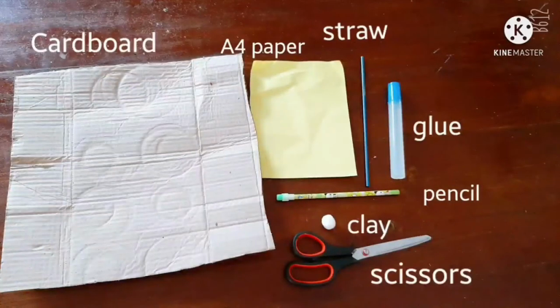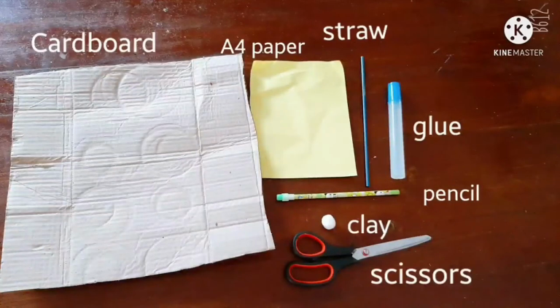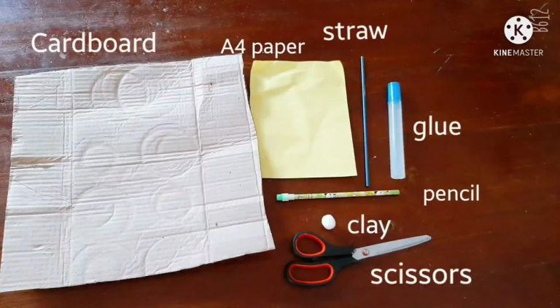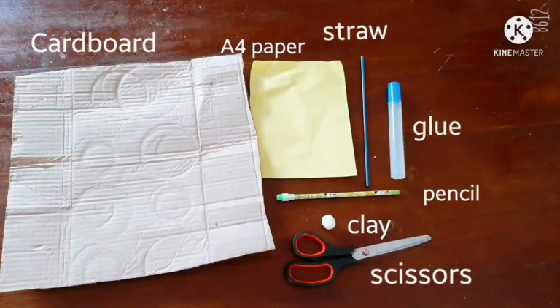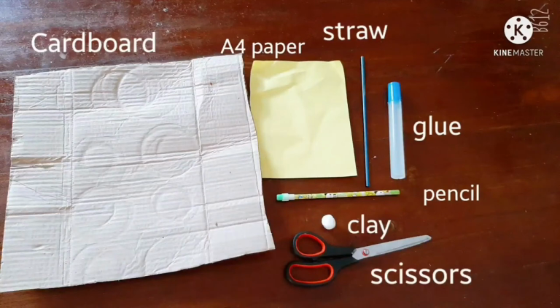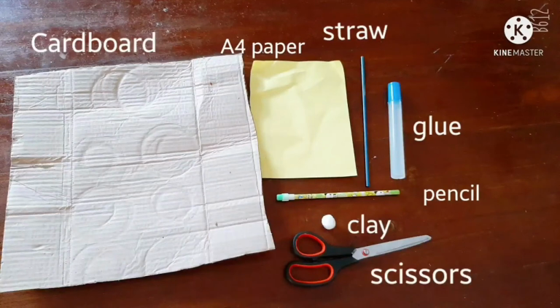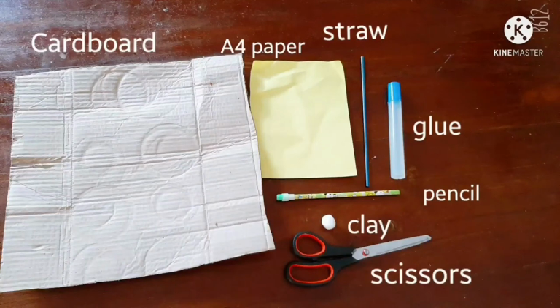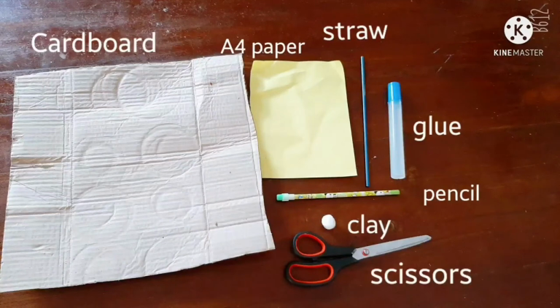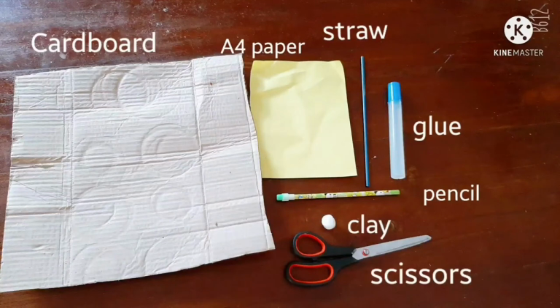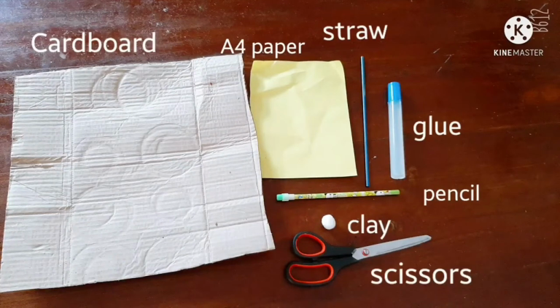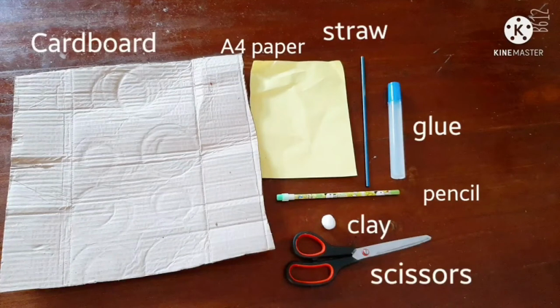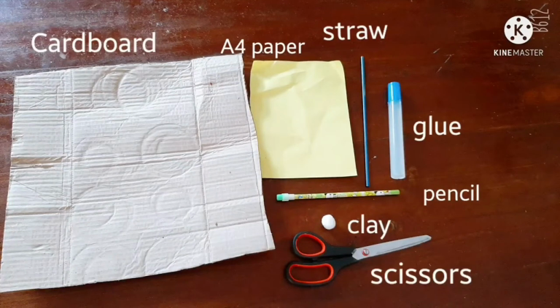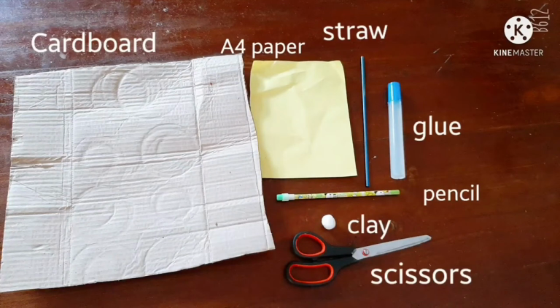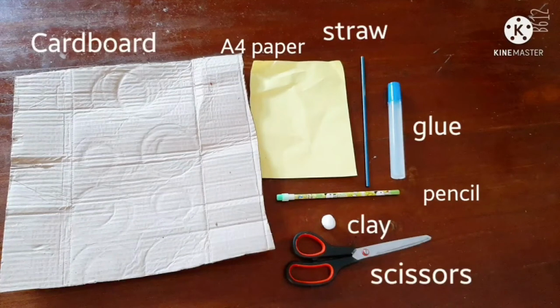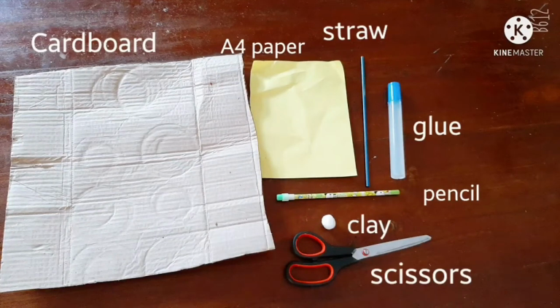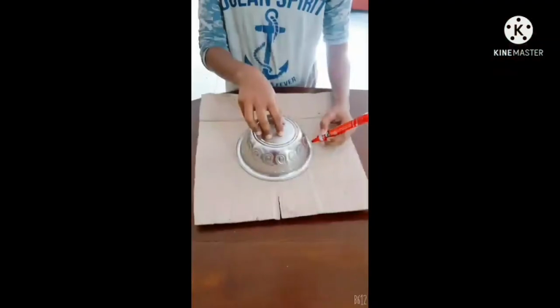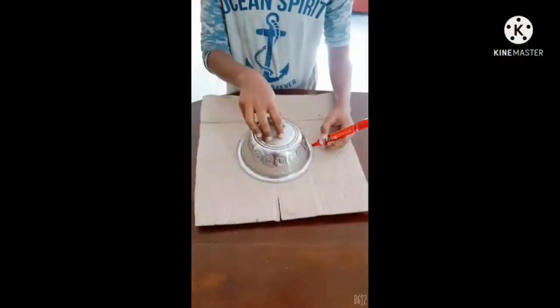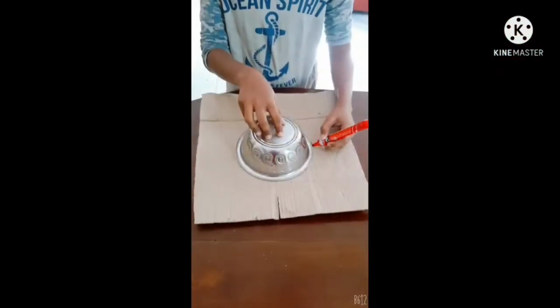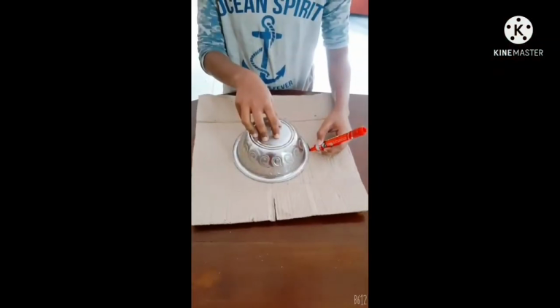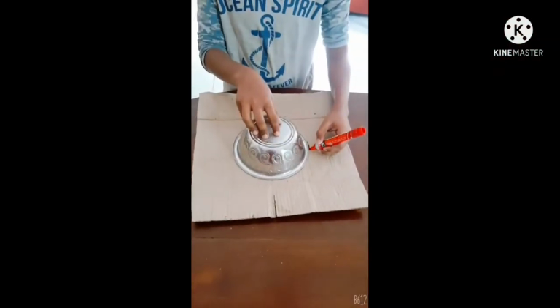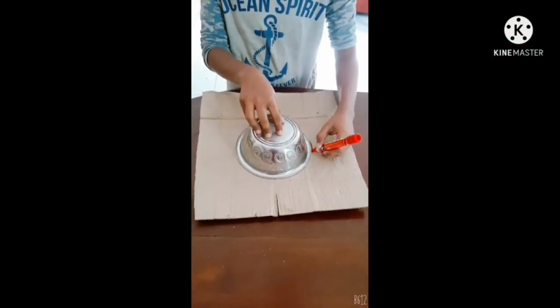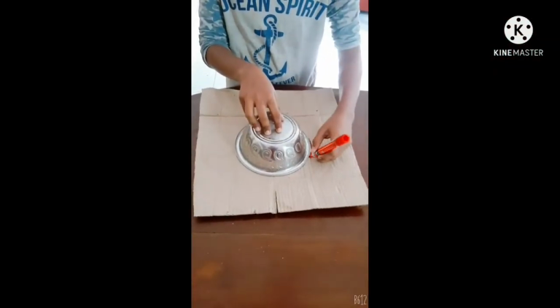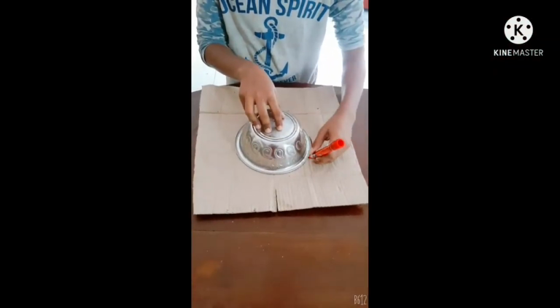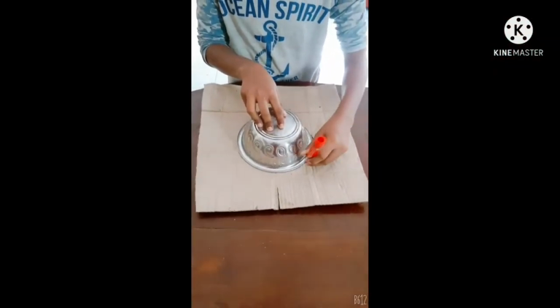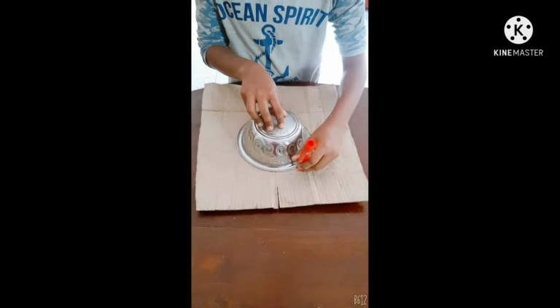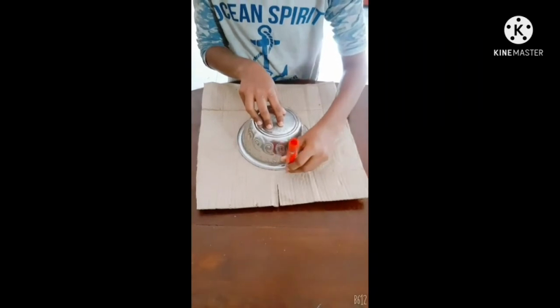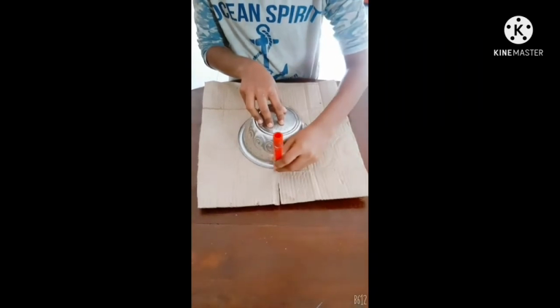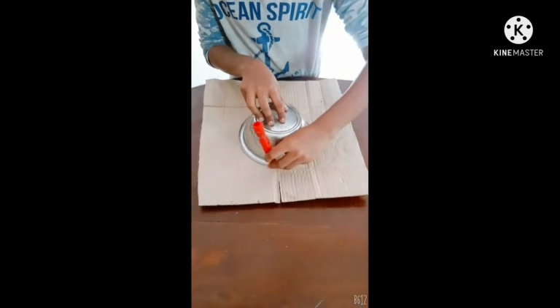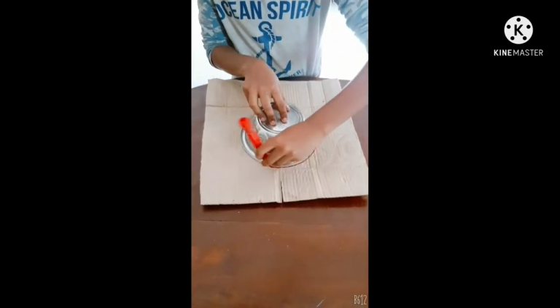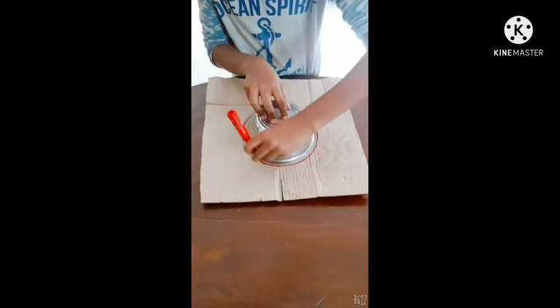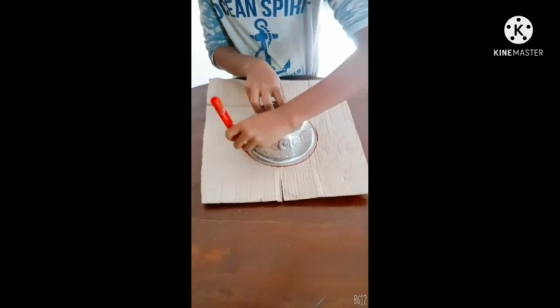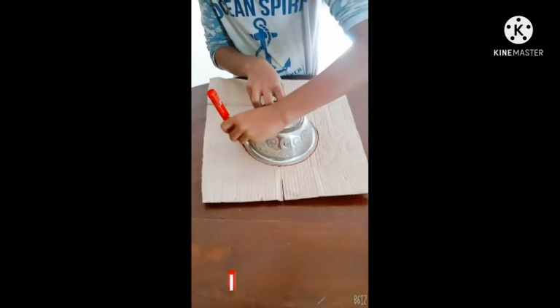Hi friends, today I am going to show how to make a wind vane. Take a cardboard, draw a circle and cut it out.